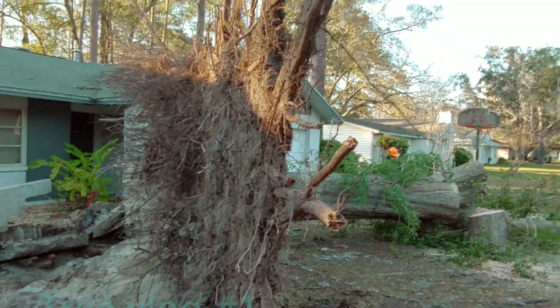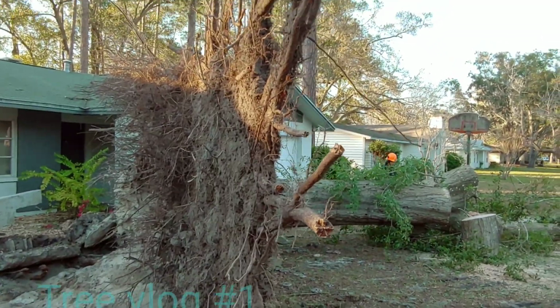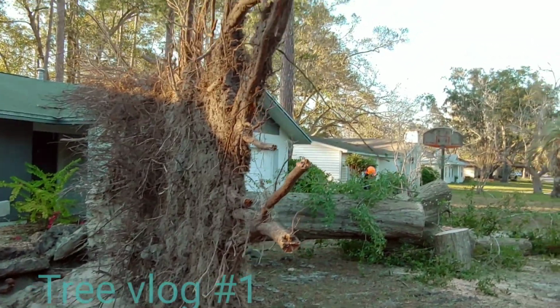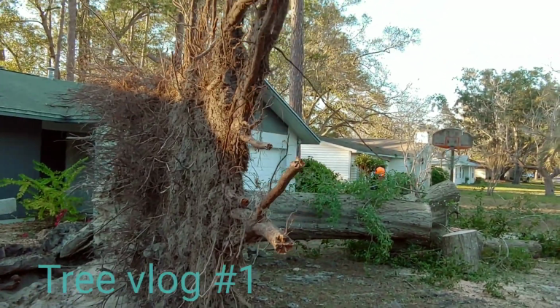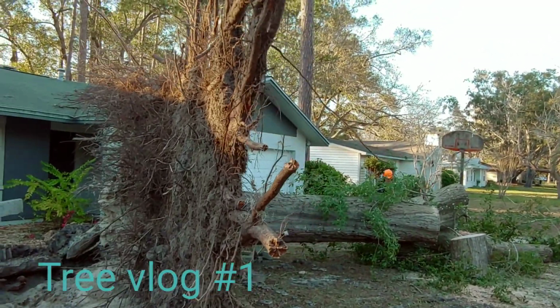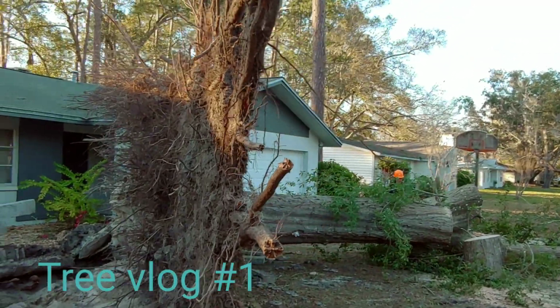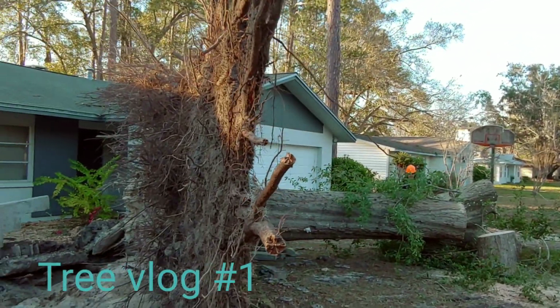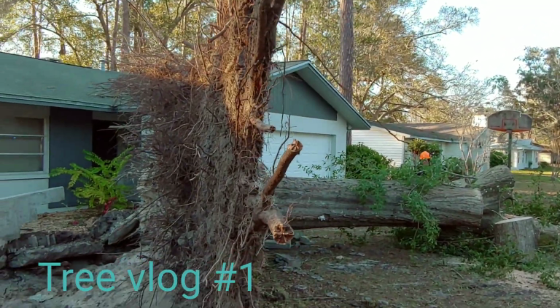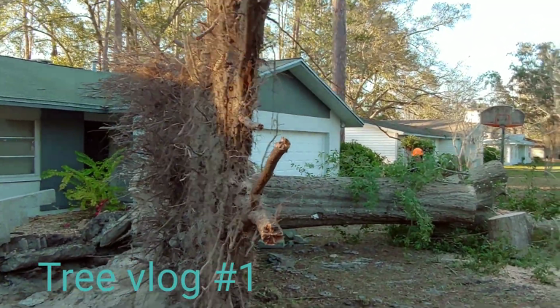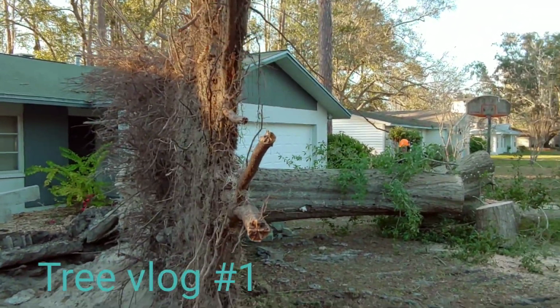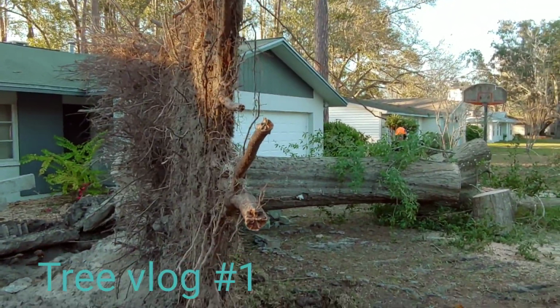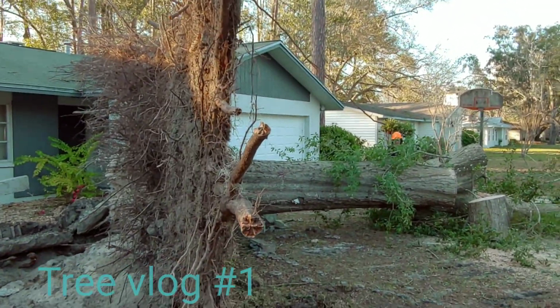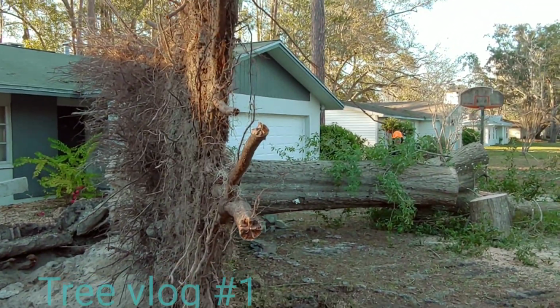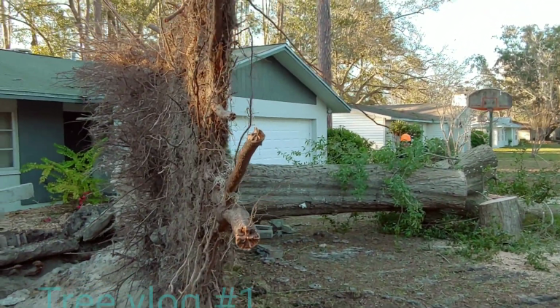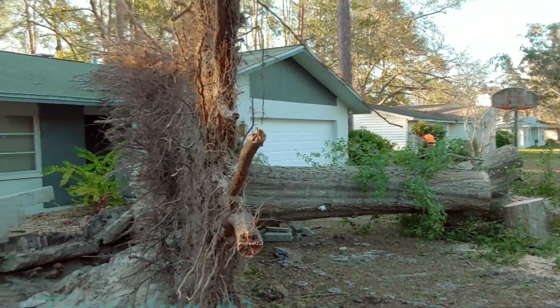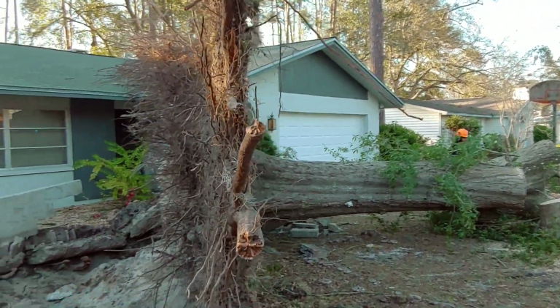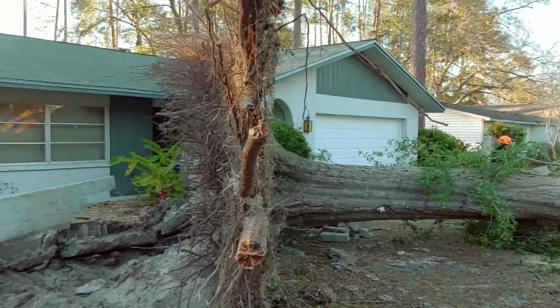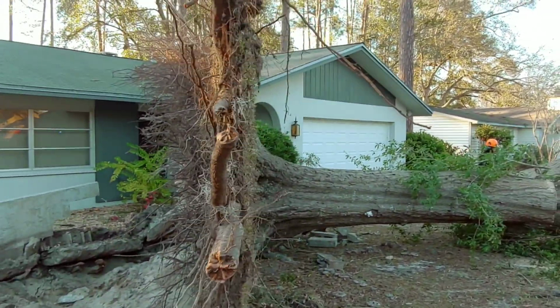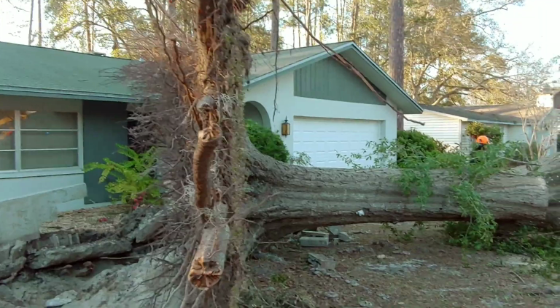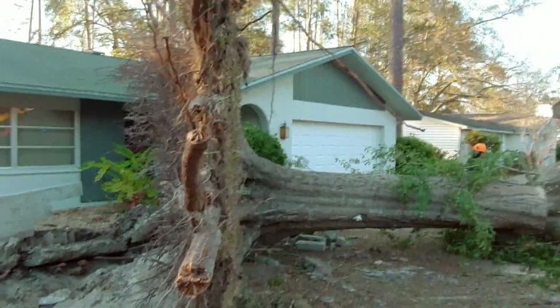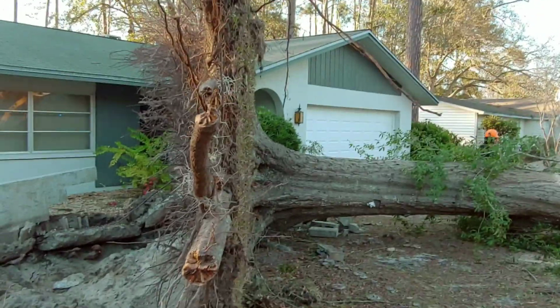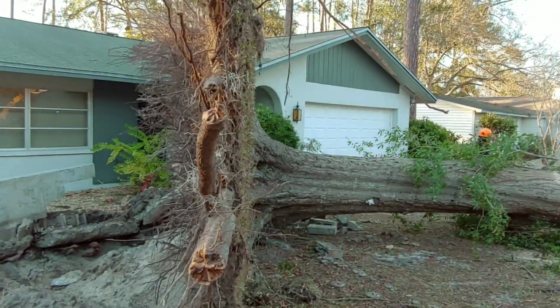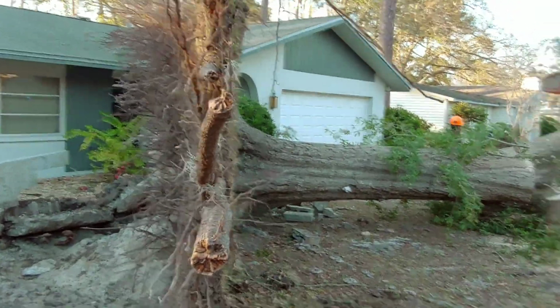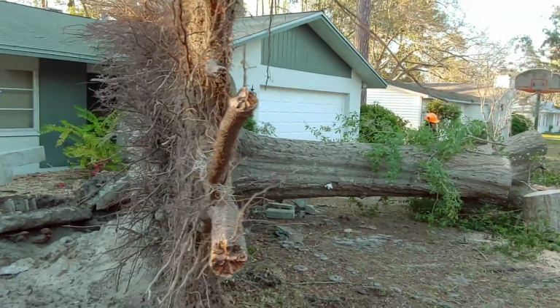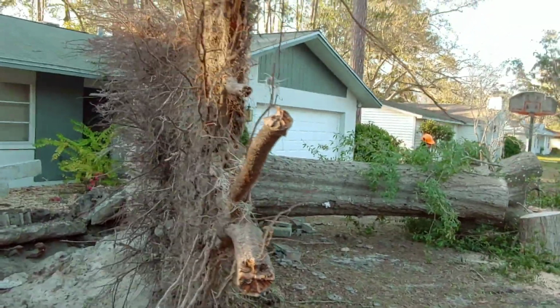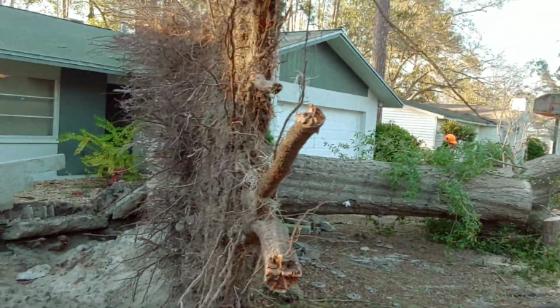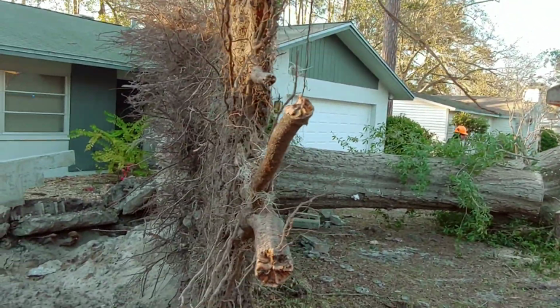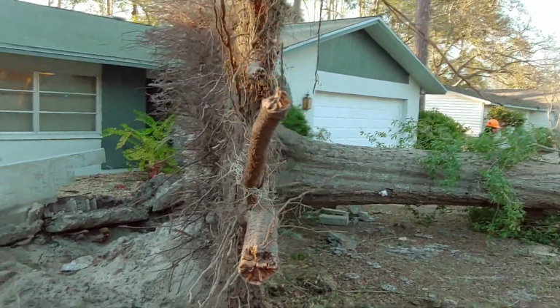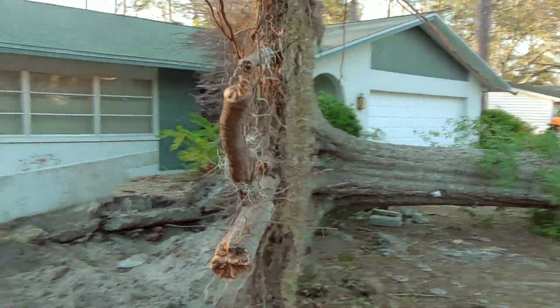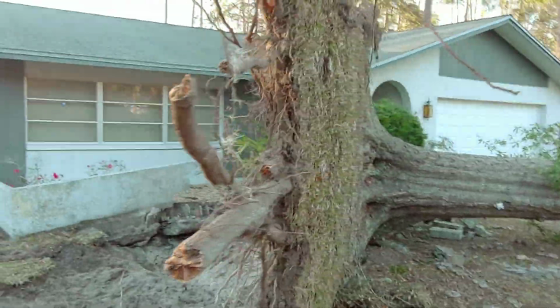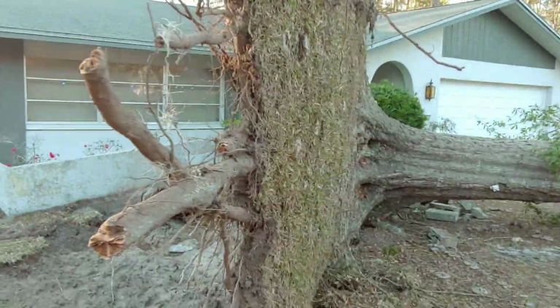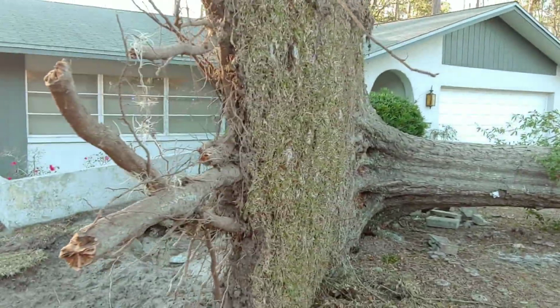Answer the question of how deep do the roots go on a tree. This may answer your question. Not very.